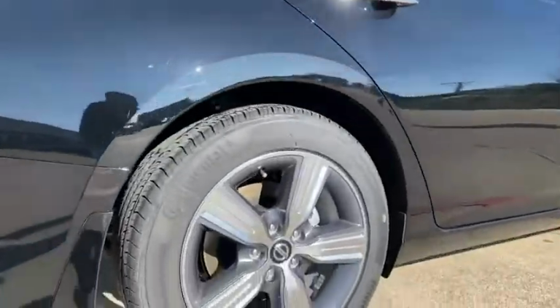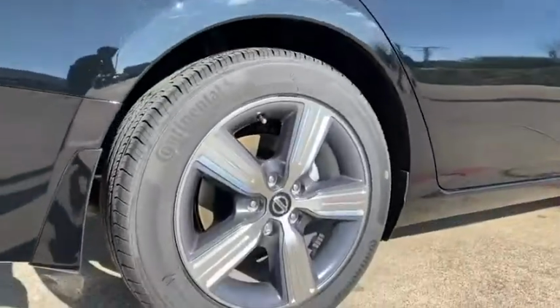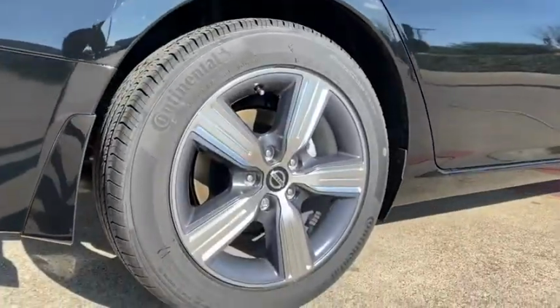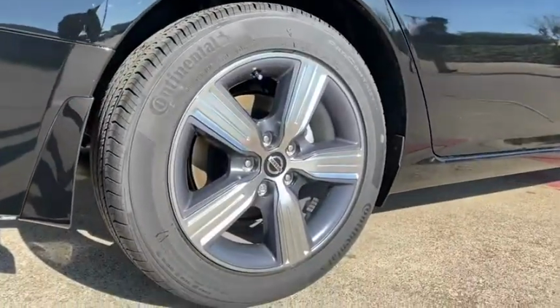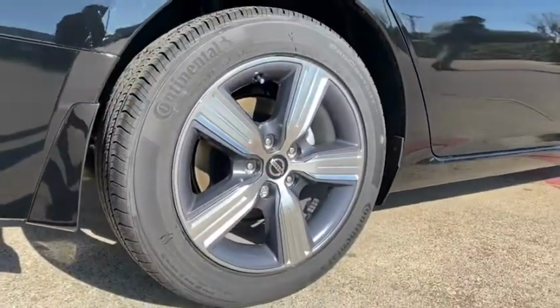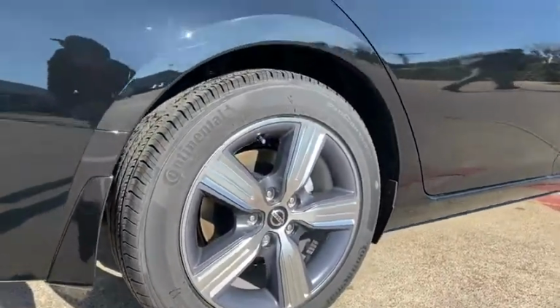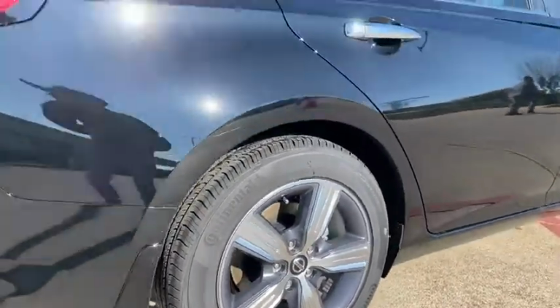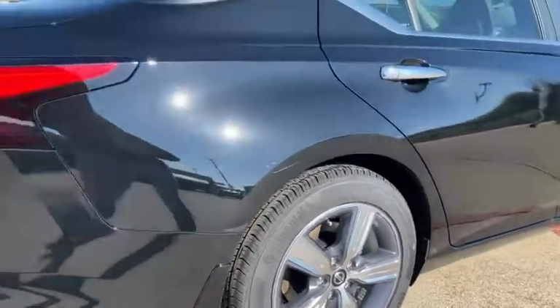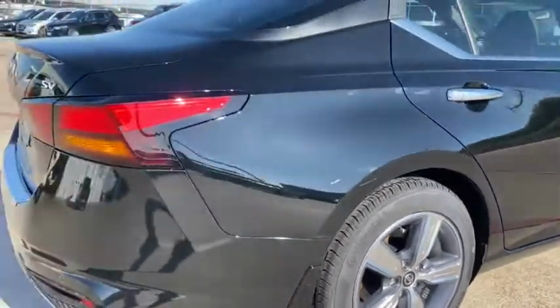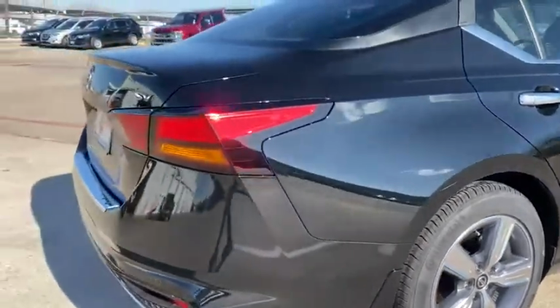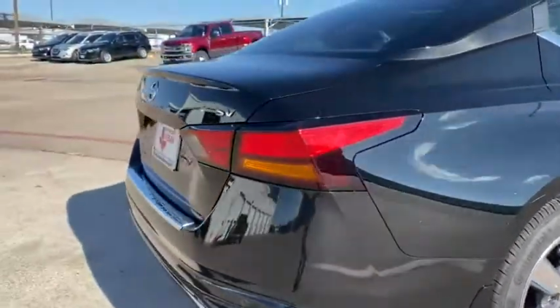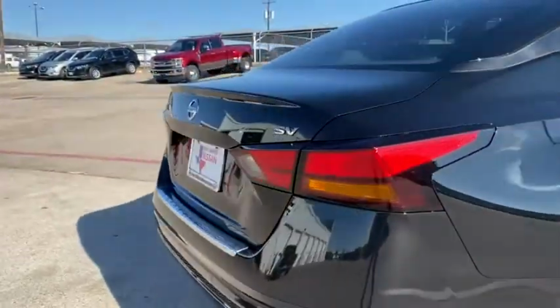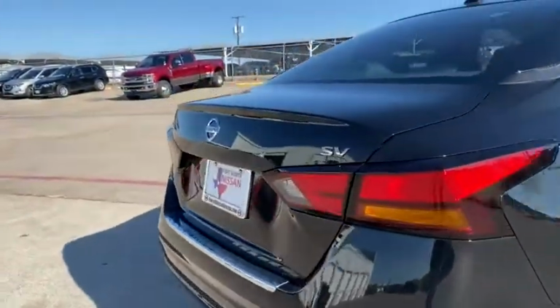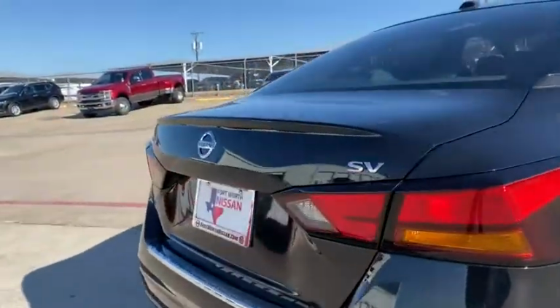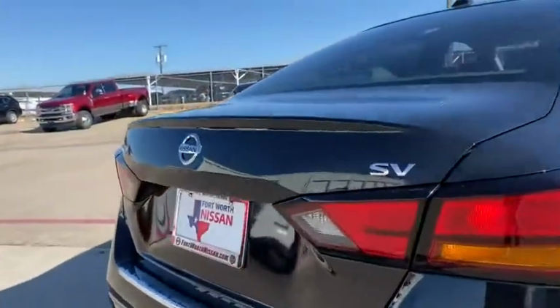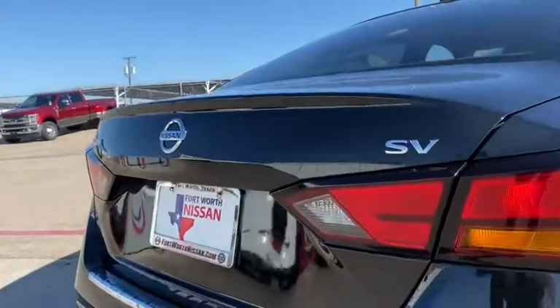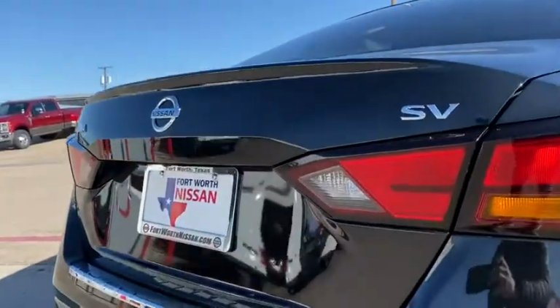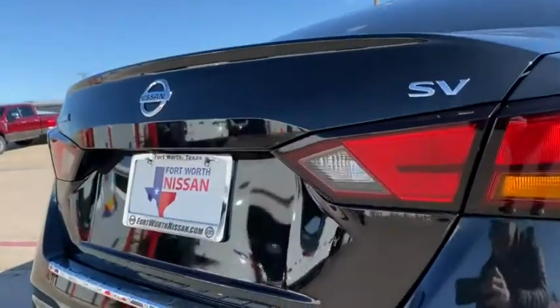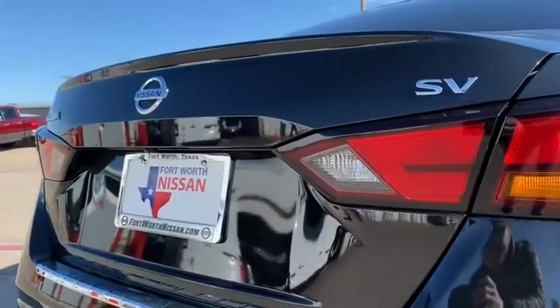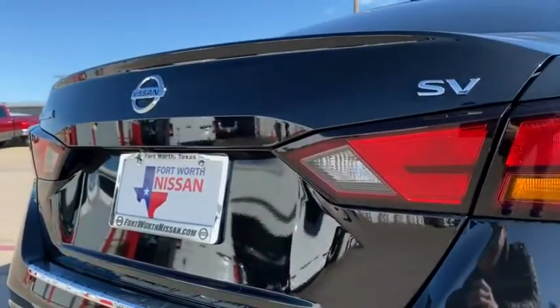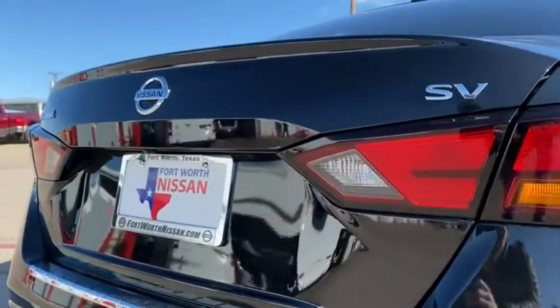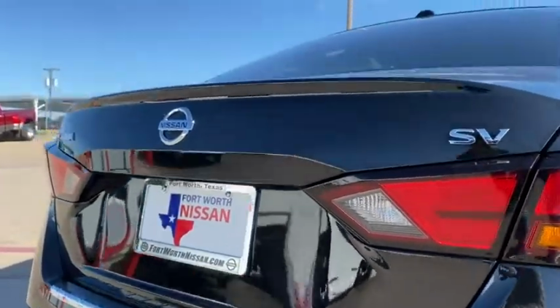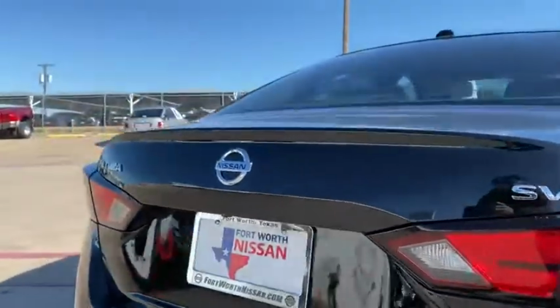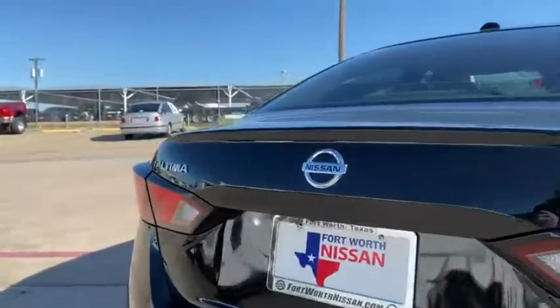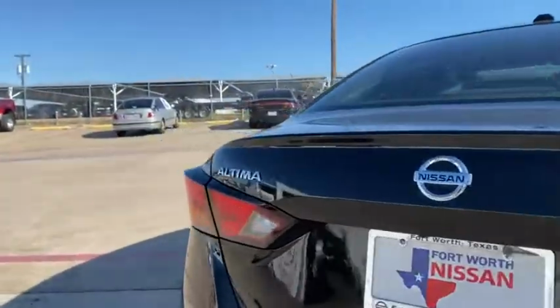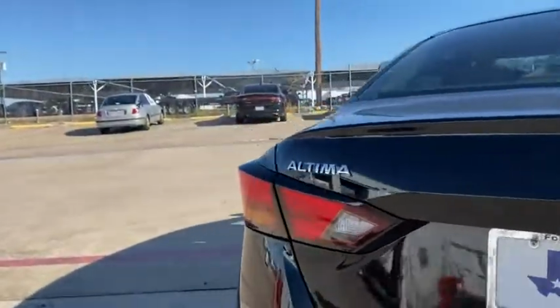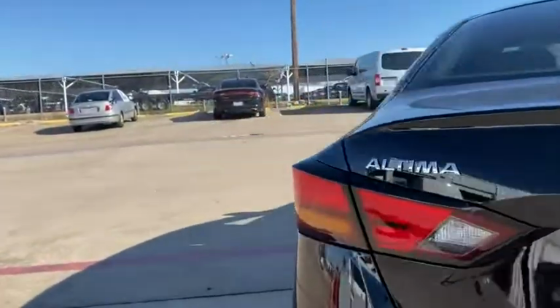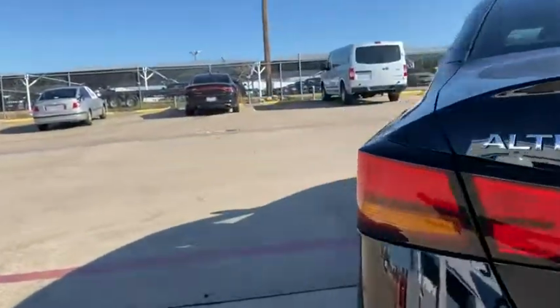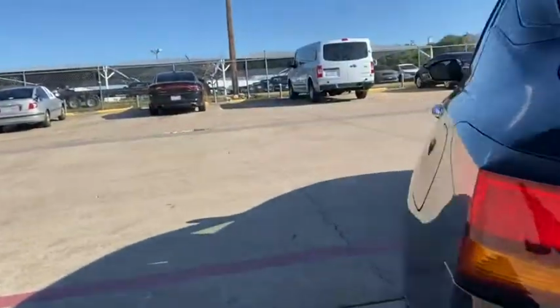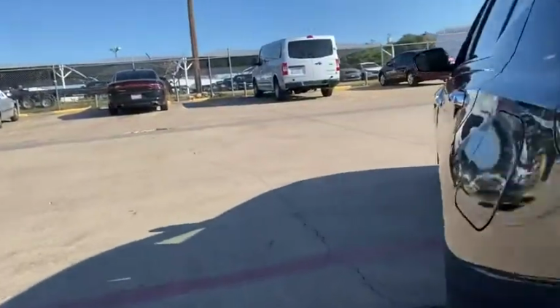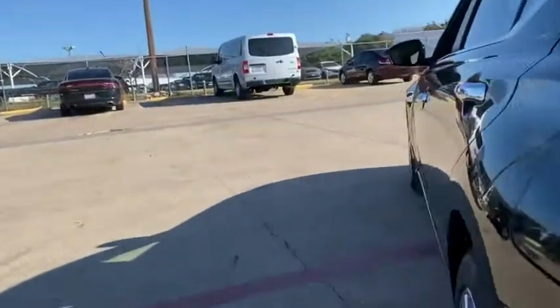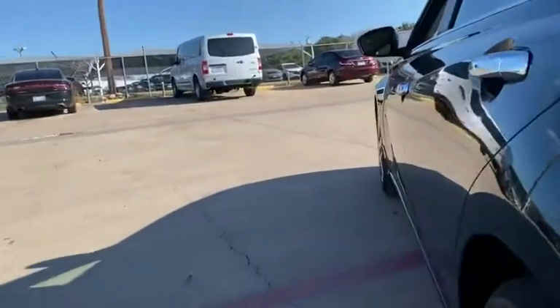Remote keyless entry, panic alarm, overhead console, front reading lamps, power driver's seat, cloth seat trim, tilt steering wheel, and front bucket seats.